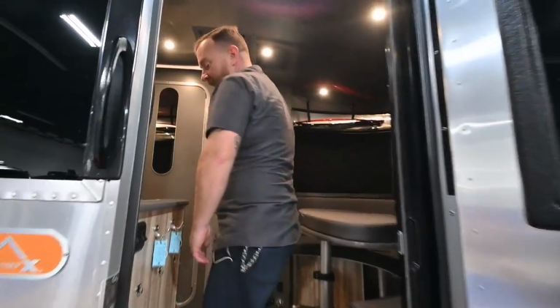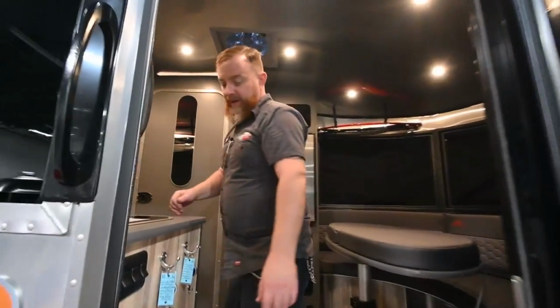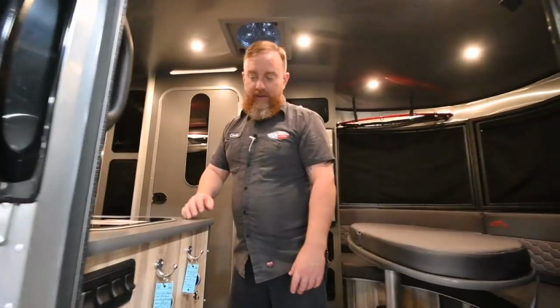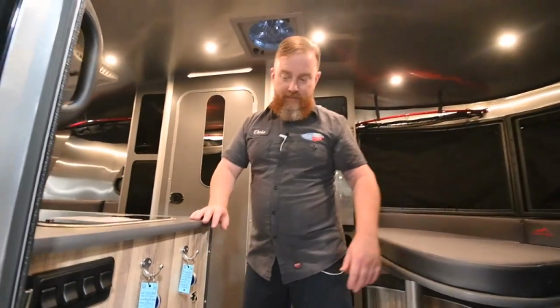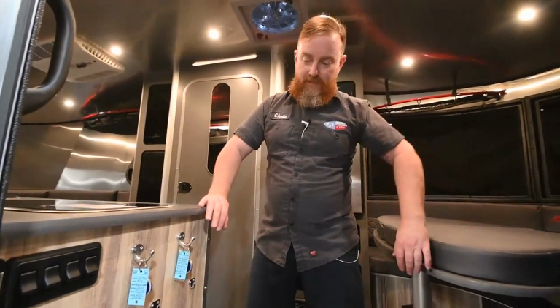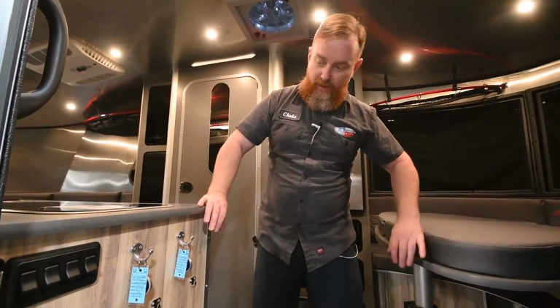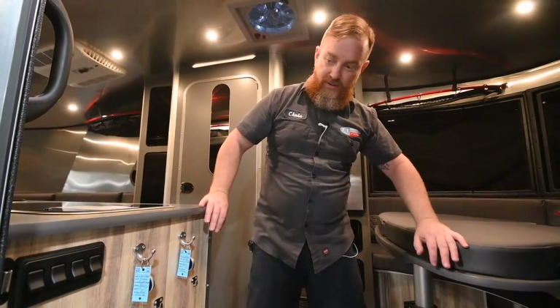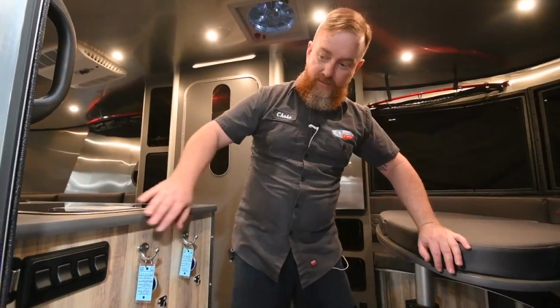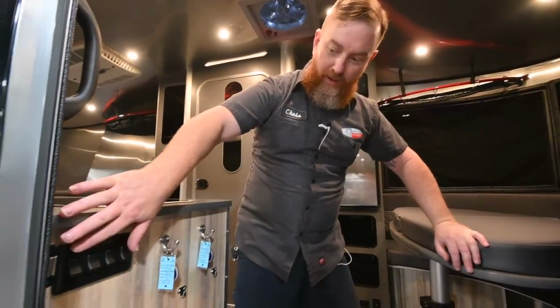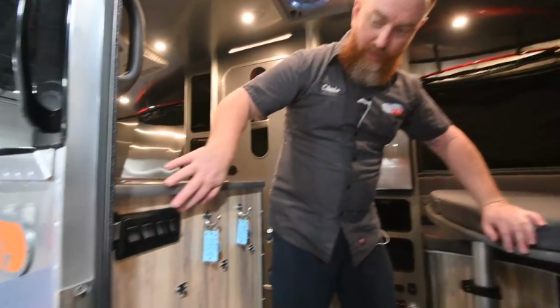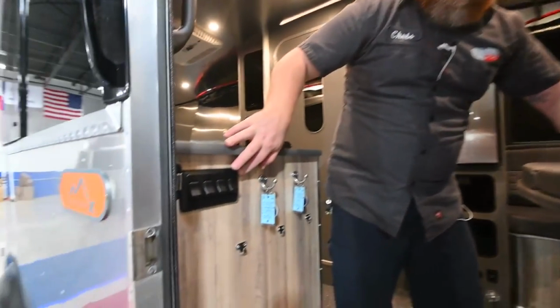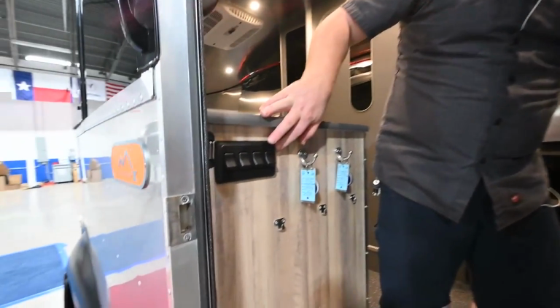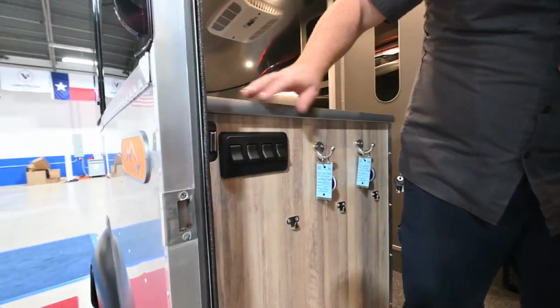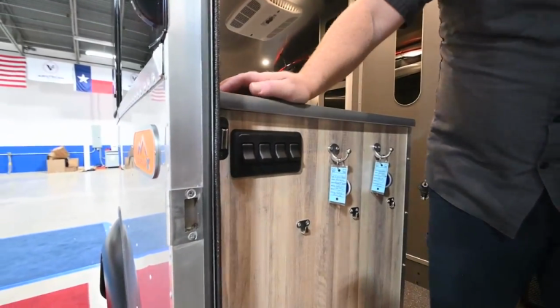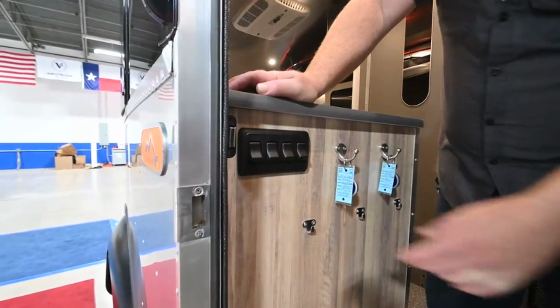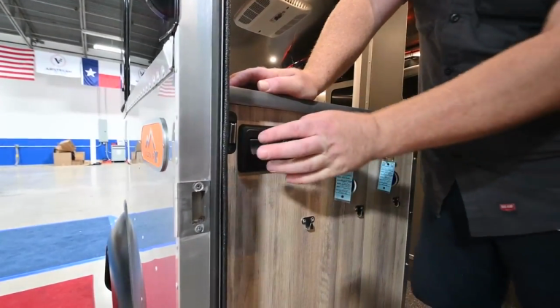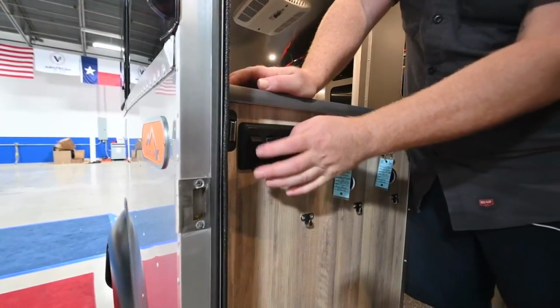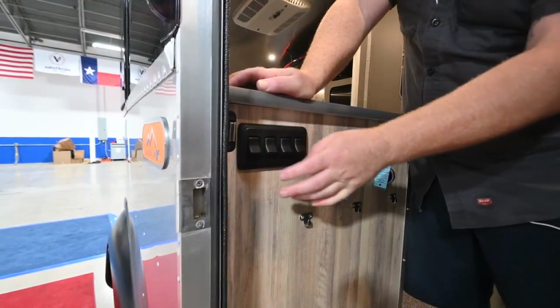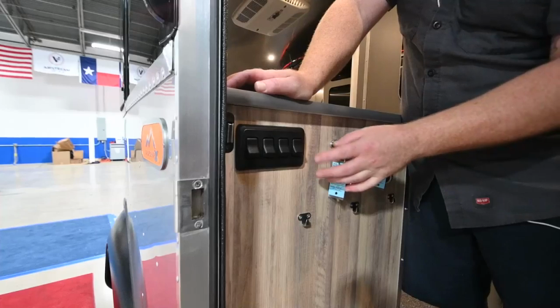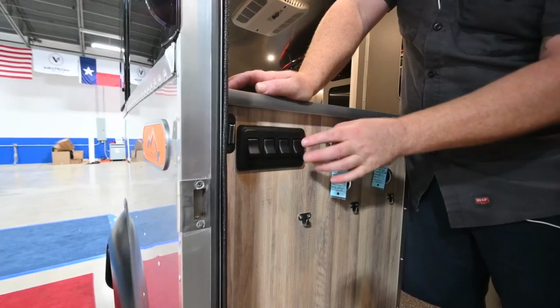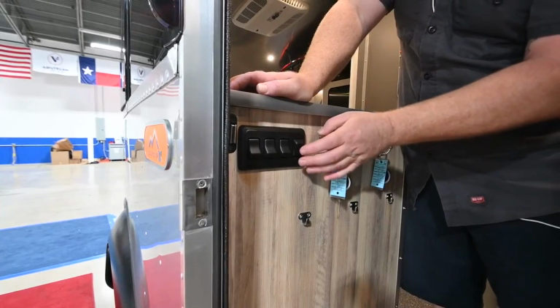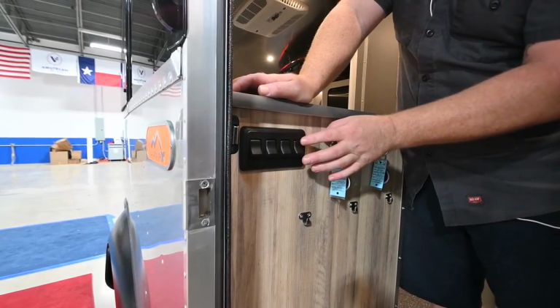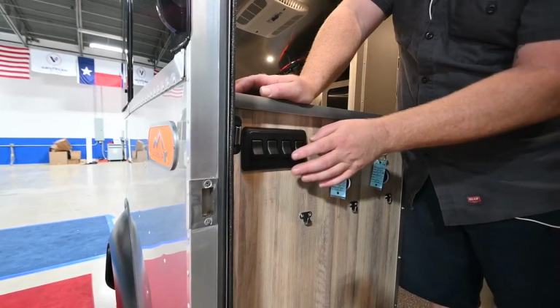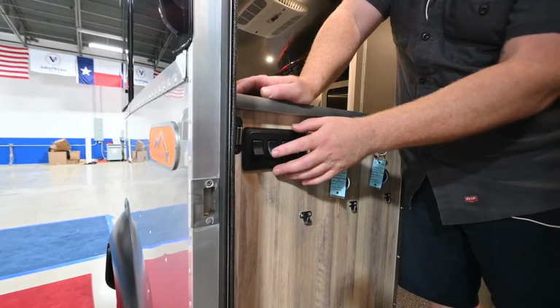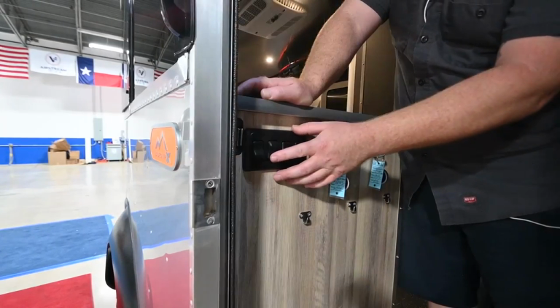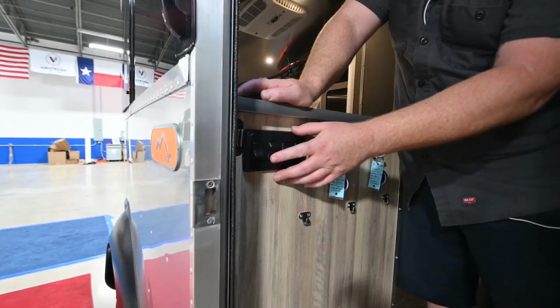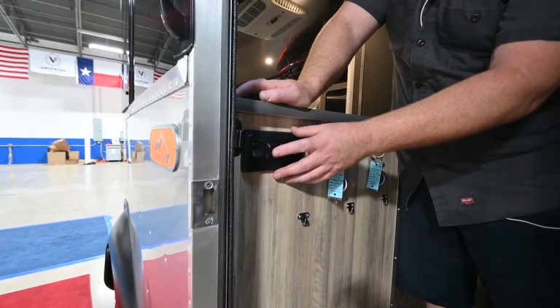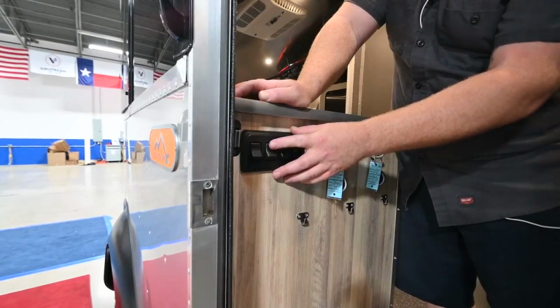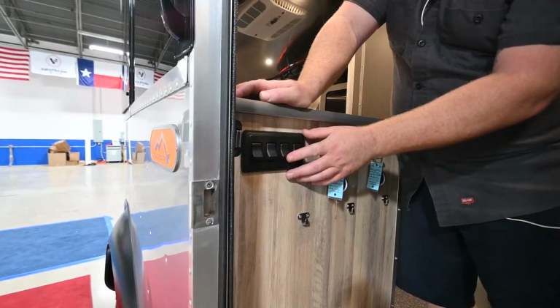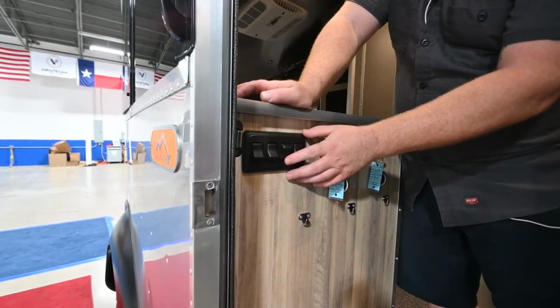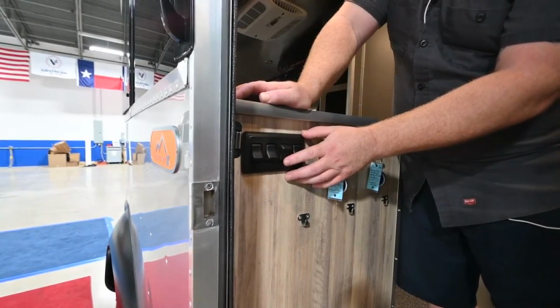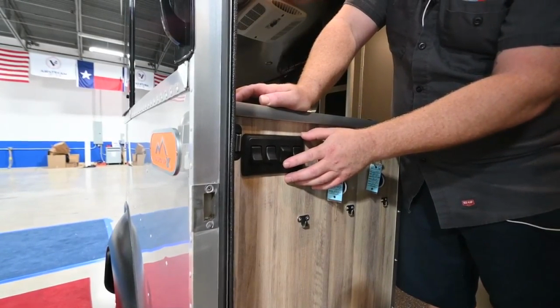As we come in, there are four light switches across this row. The one at the end is the entry light, and the other end is the bathroom light. In between, you've got the forward bank and the rear bank.